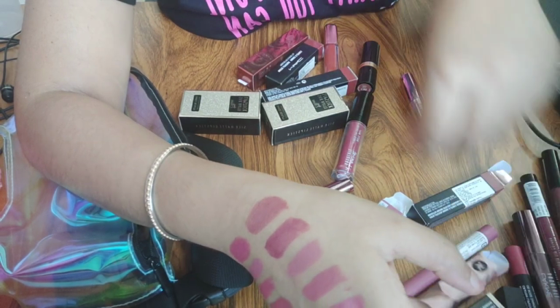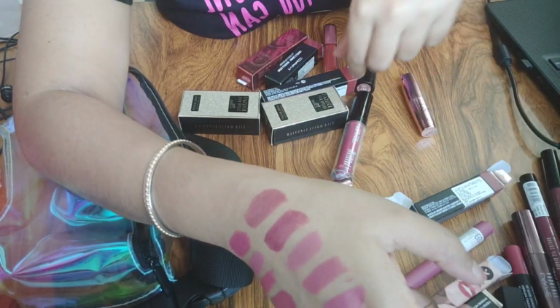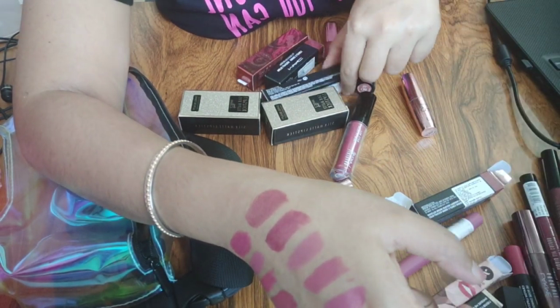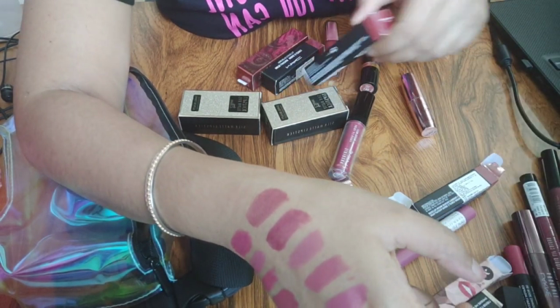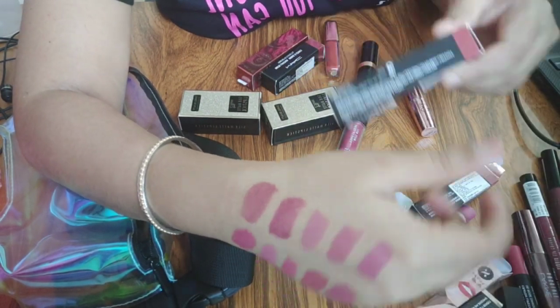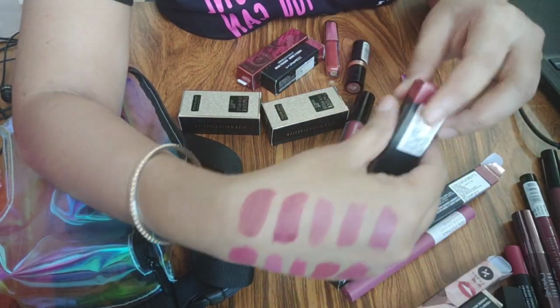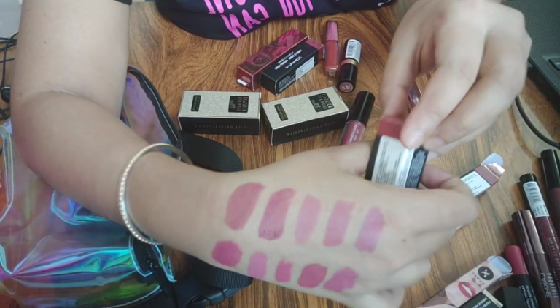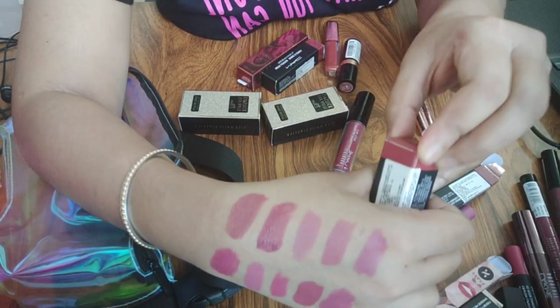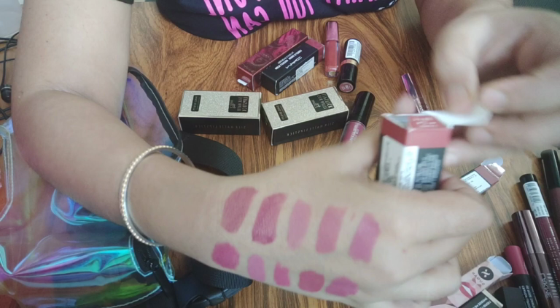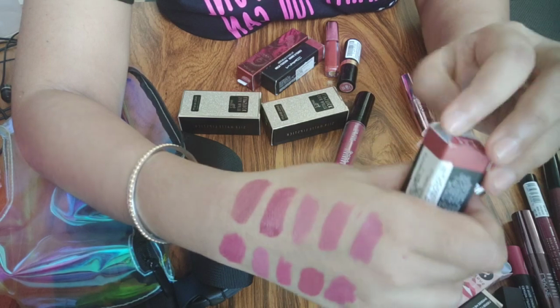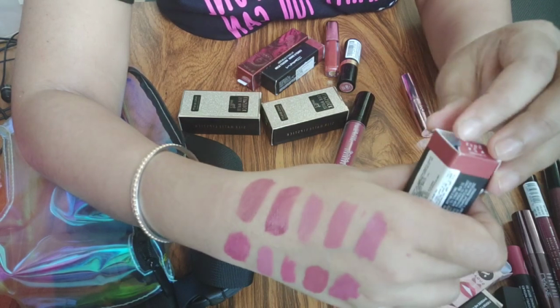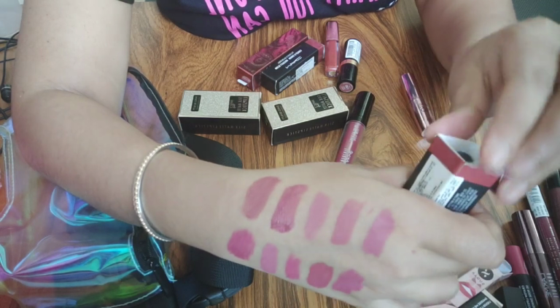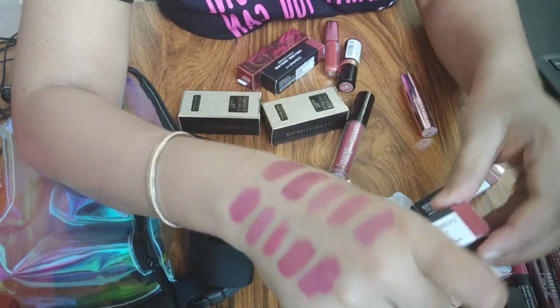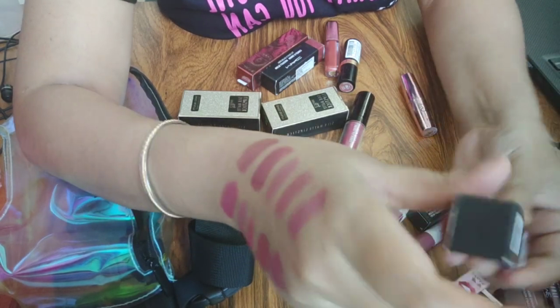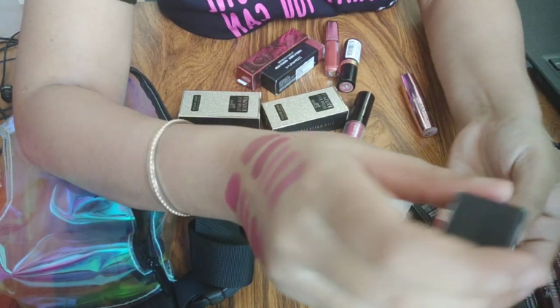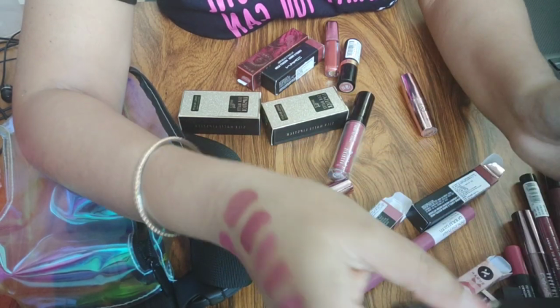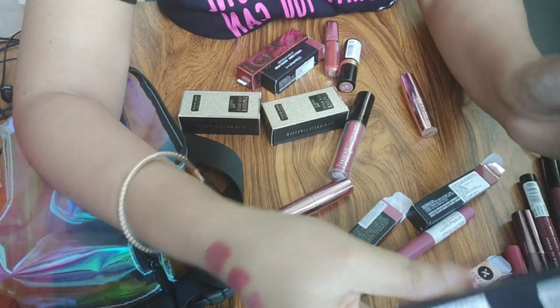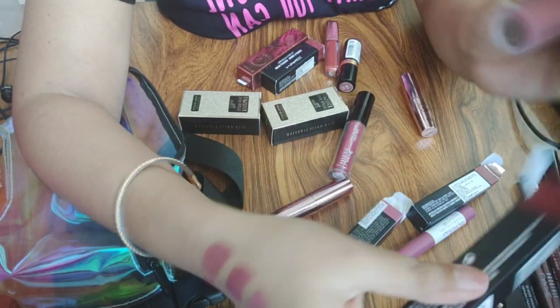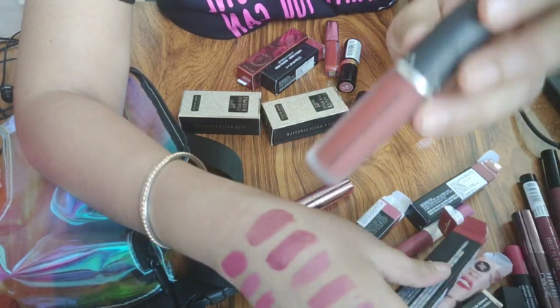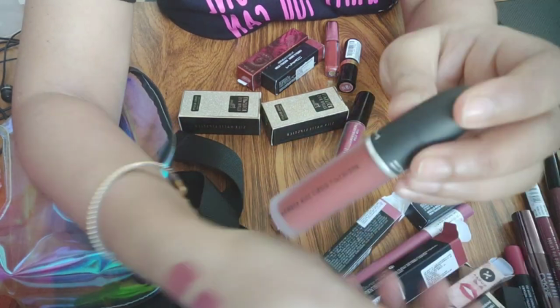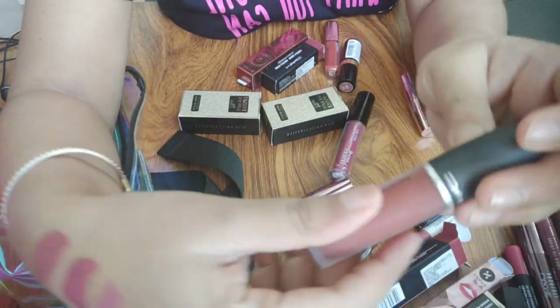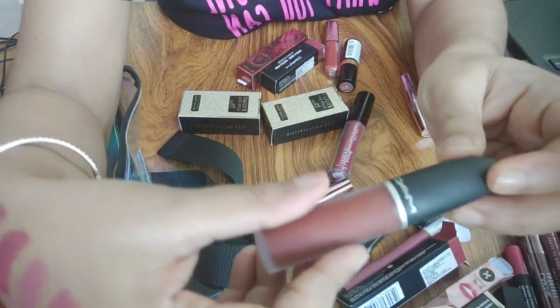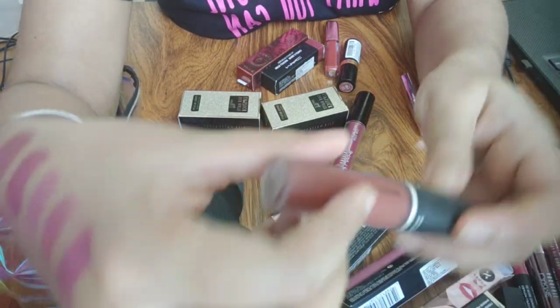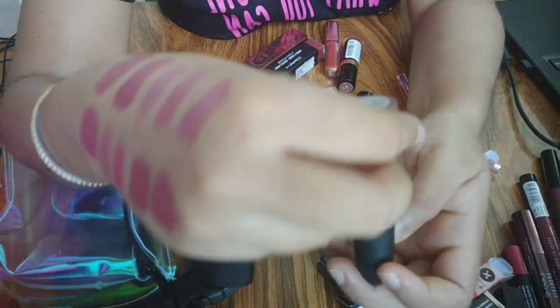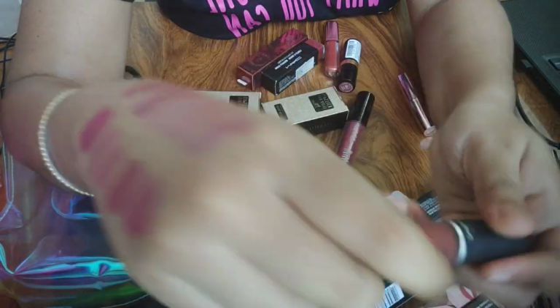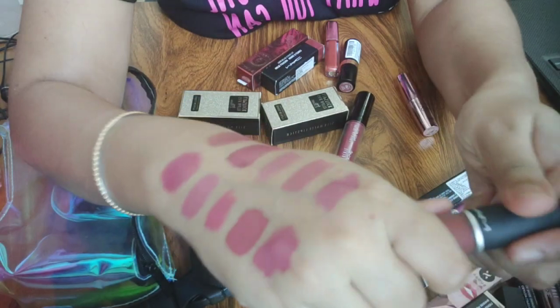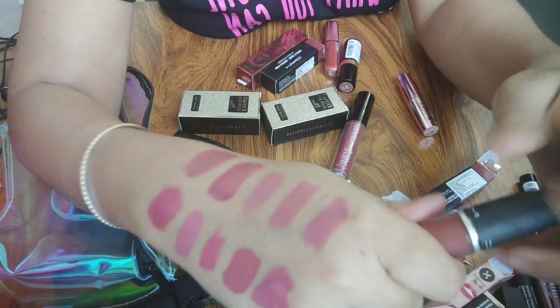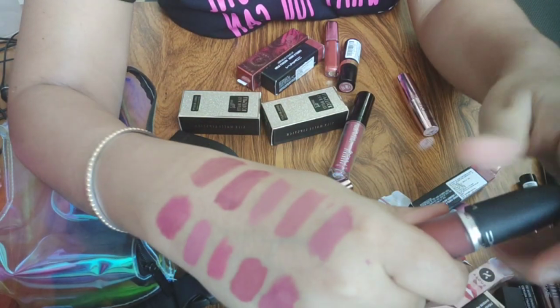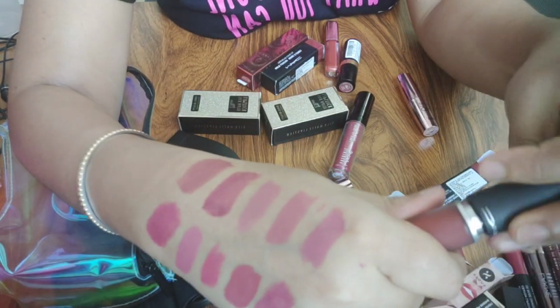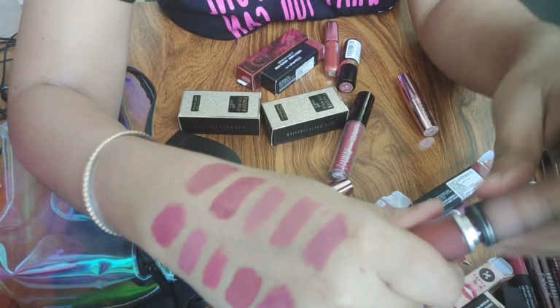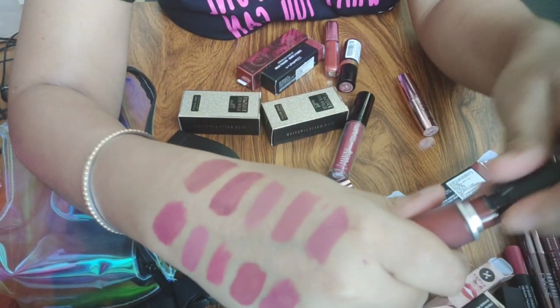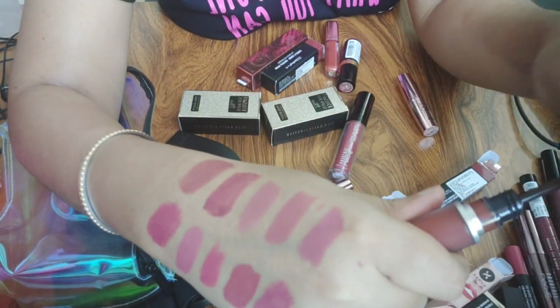I also have this MAC which is my most expensive lipstick — the Powder Kiss Liquid Lipstick in the shade Marrakesh. This is an everyday formula.